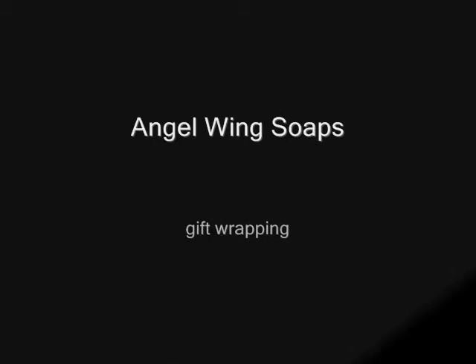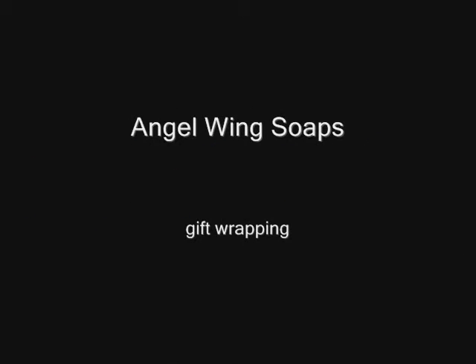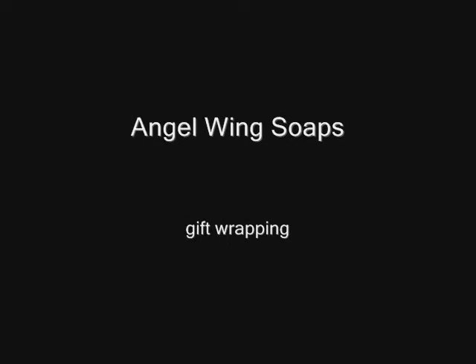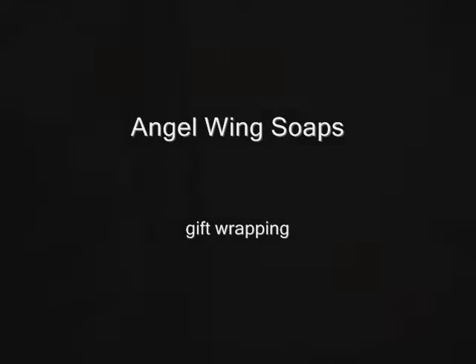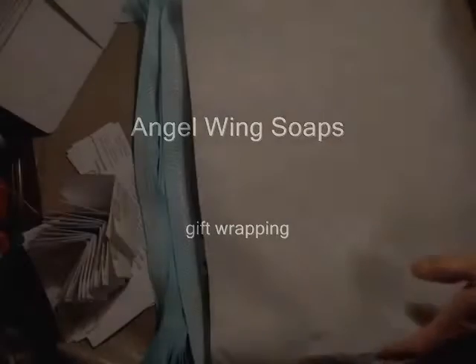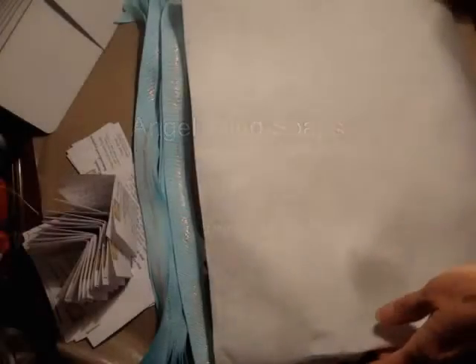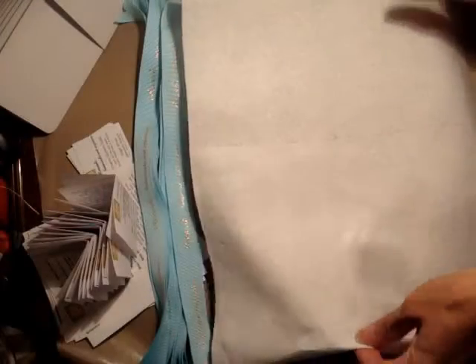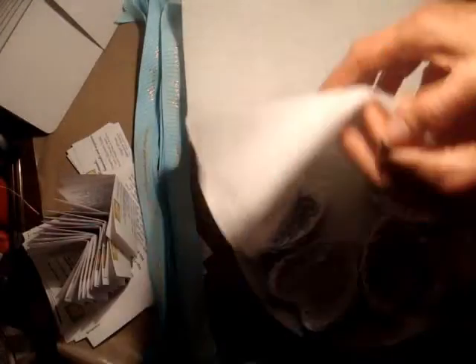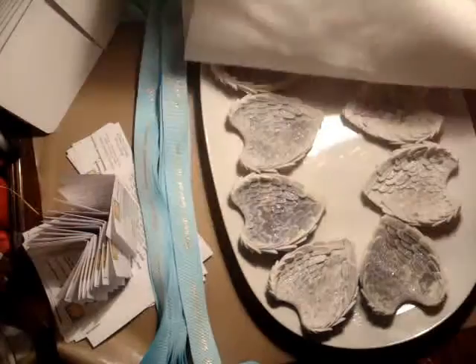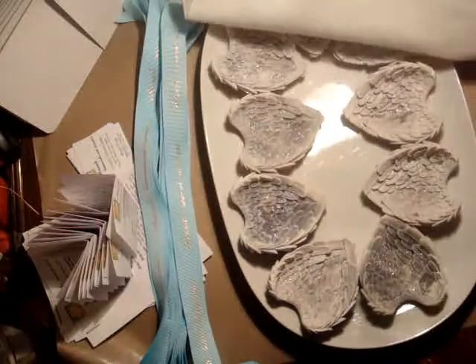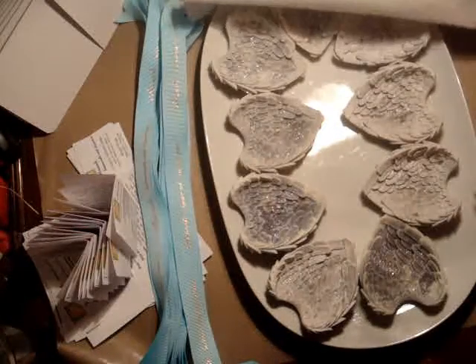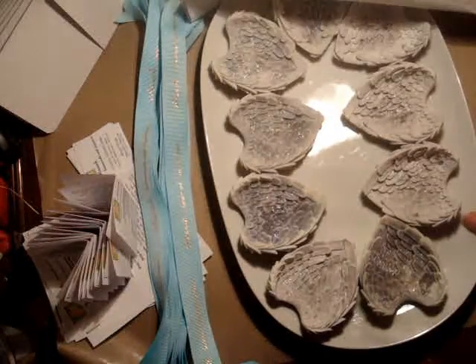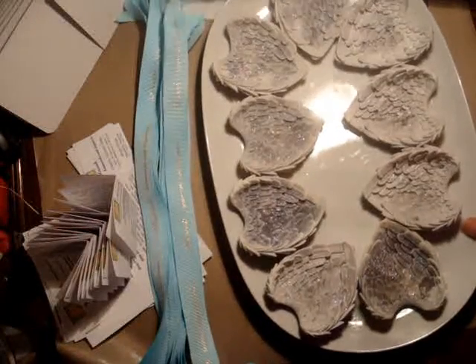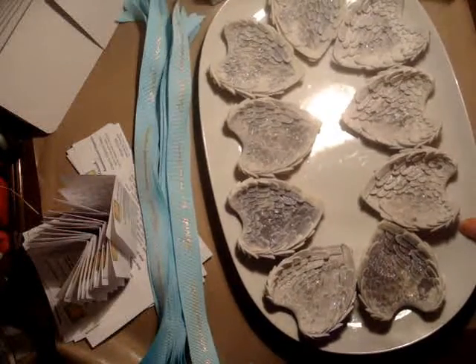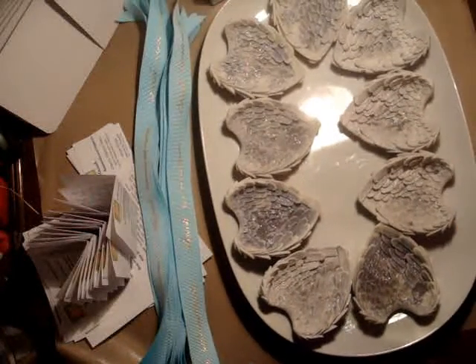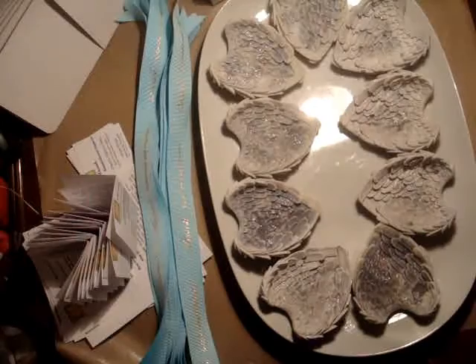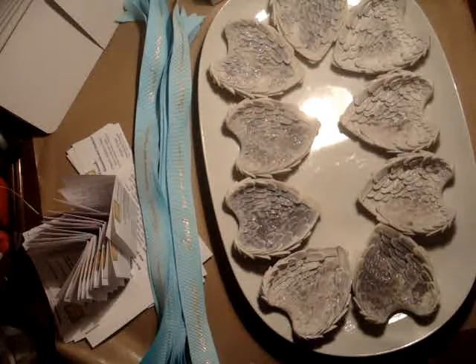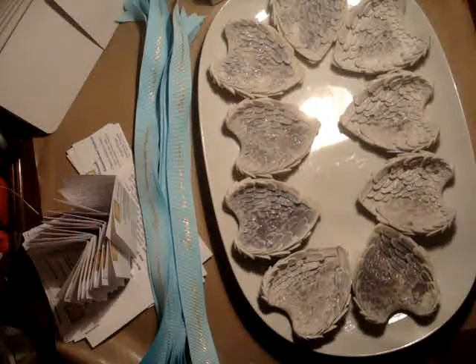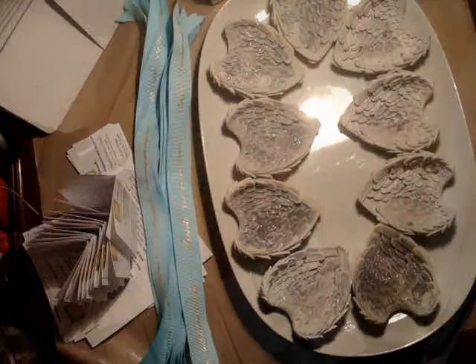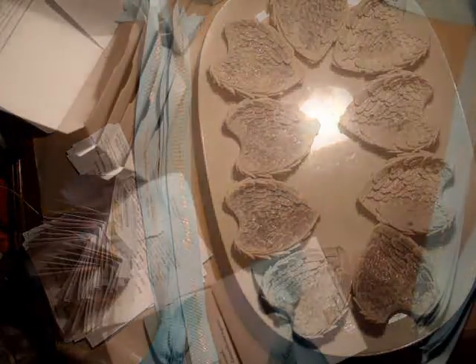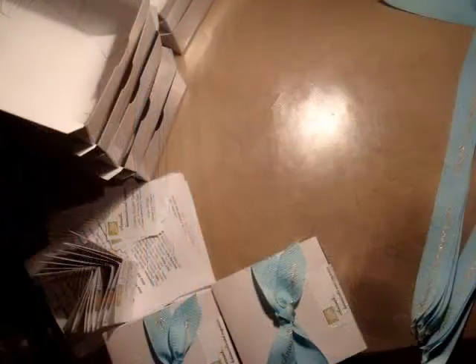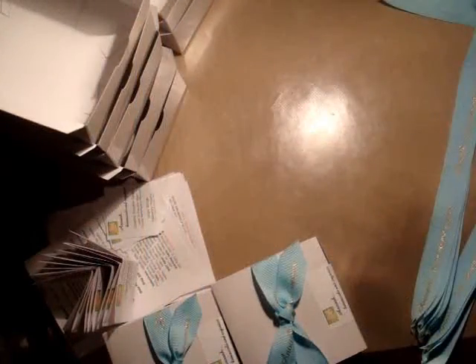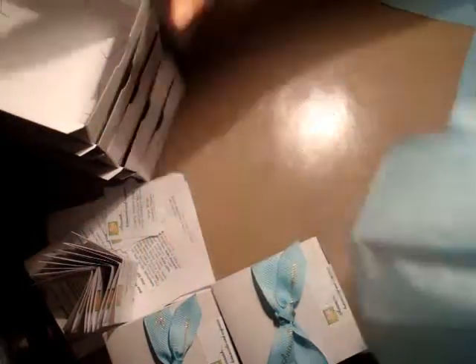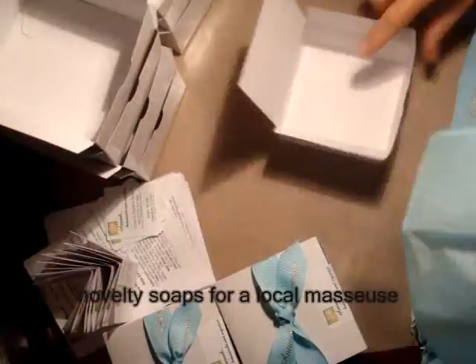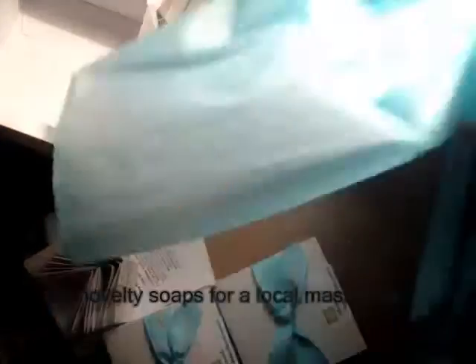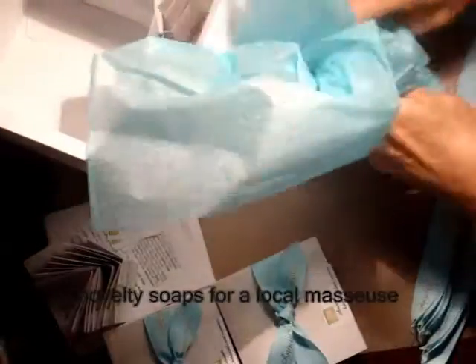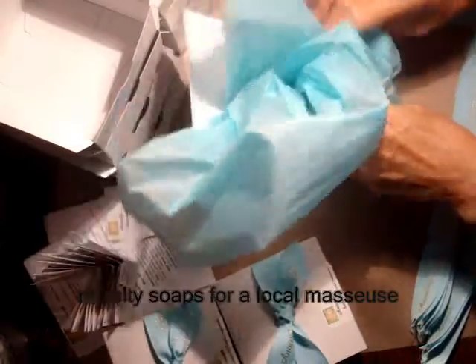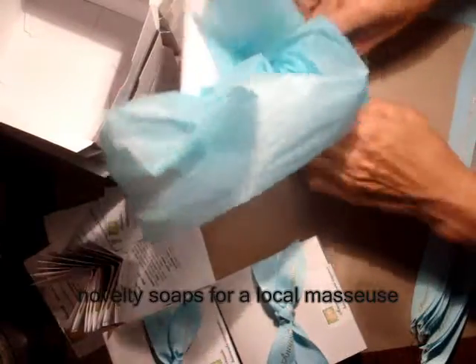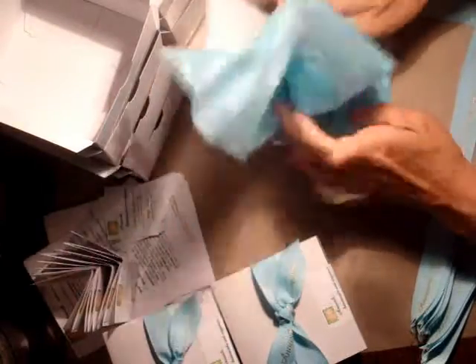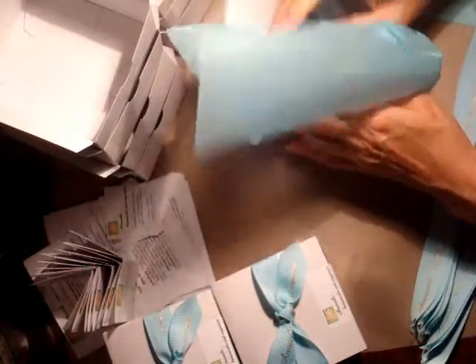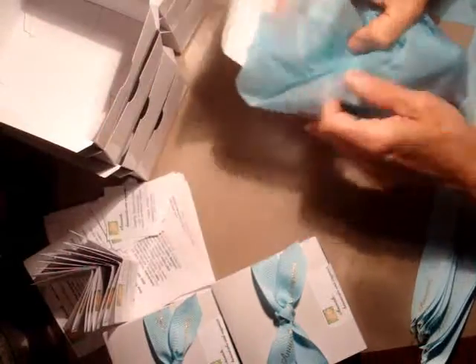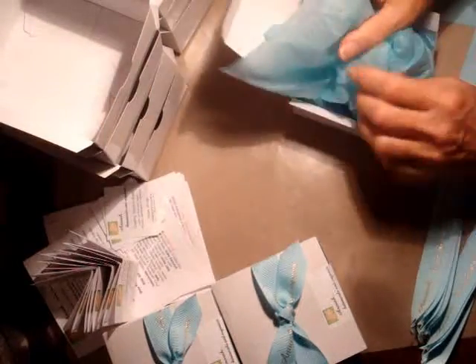Greetings Anoushians! Today I'll share with you our novelty soap, Angel Wings. These are favorites of many, and one of the local masseuses likes to have them for her clients.